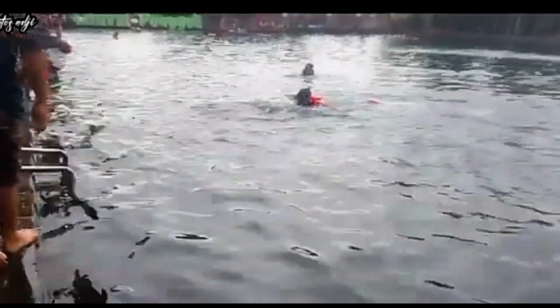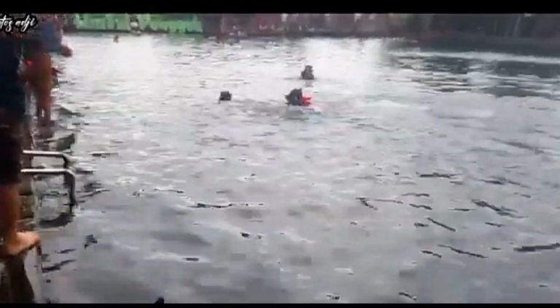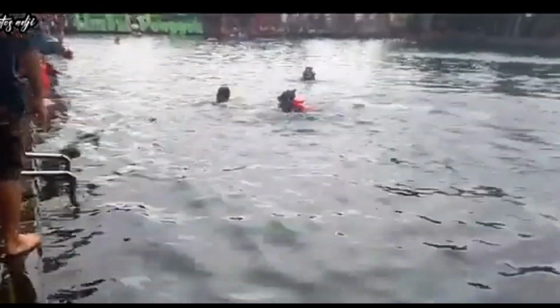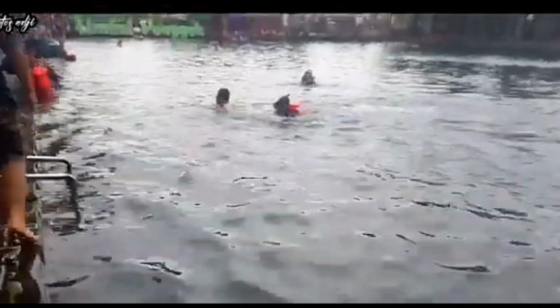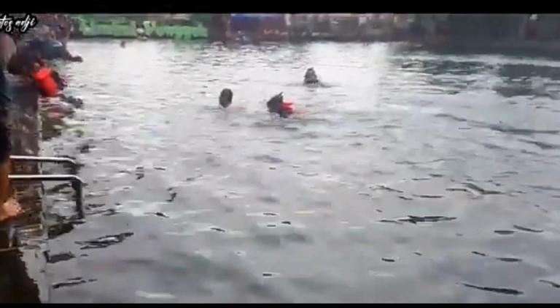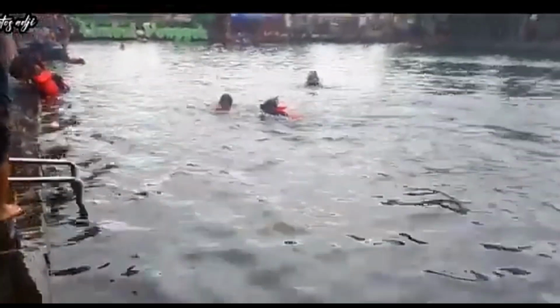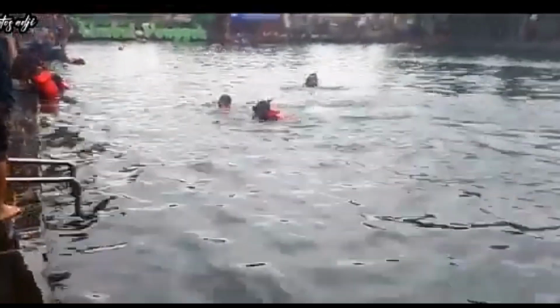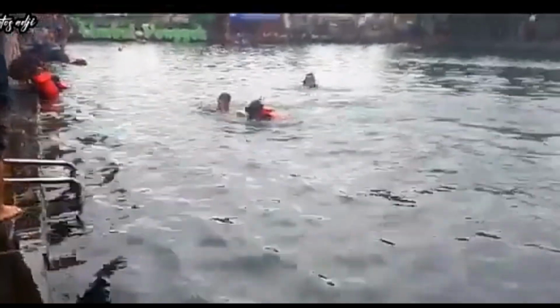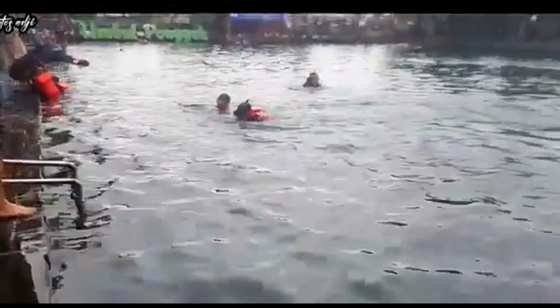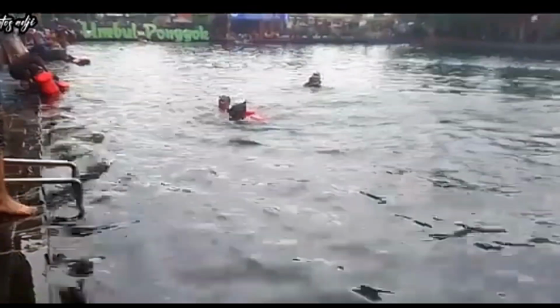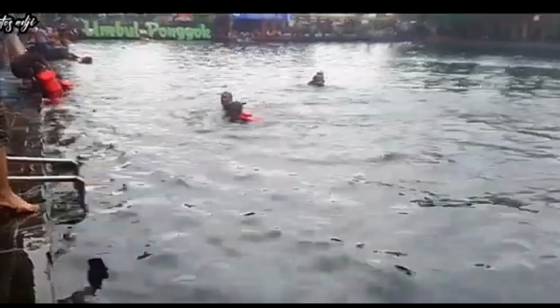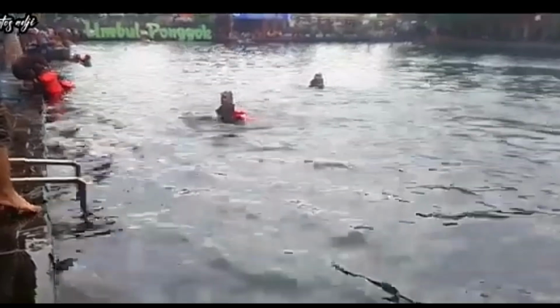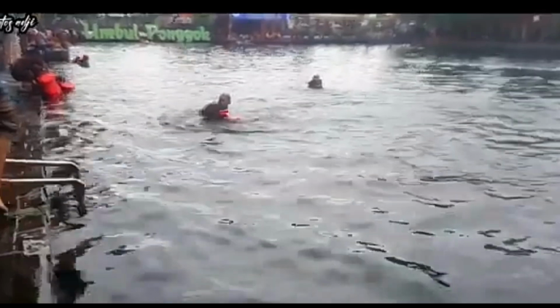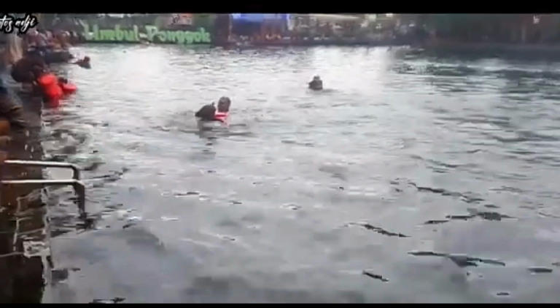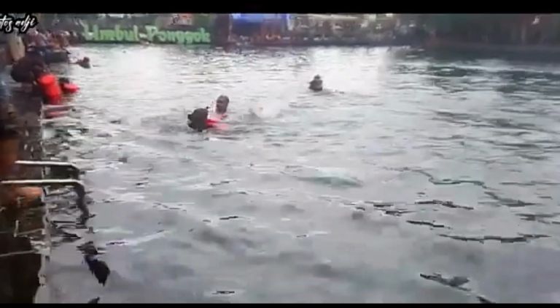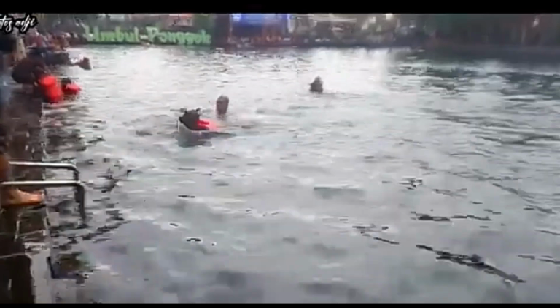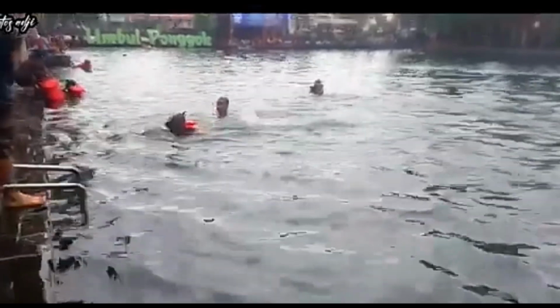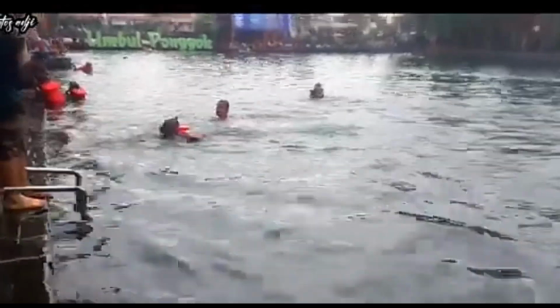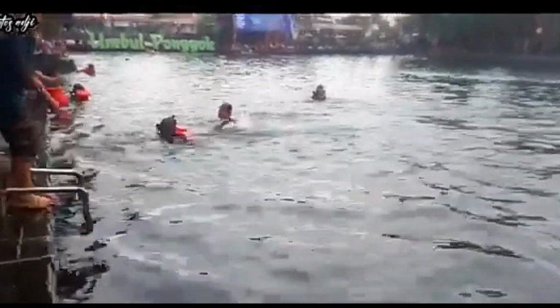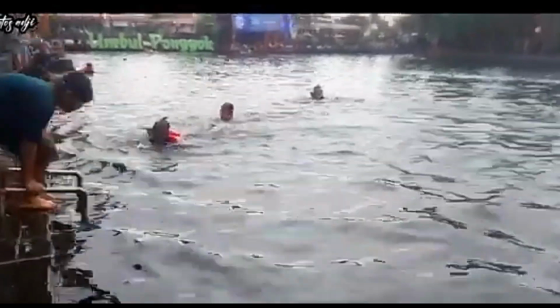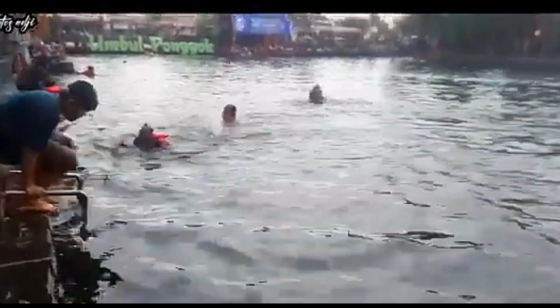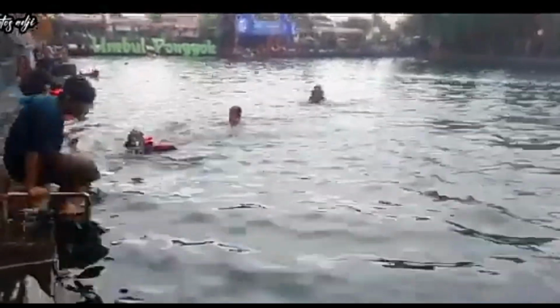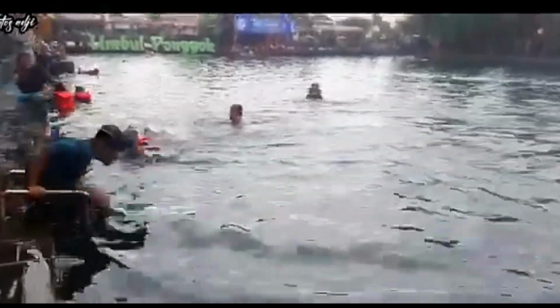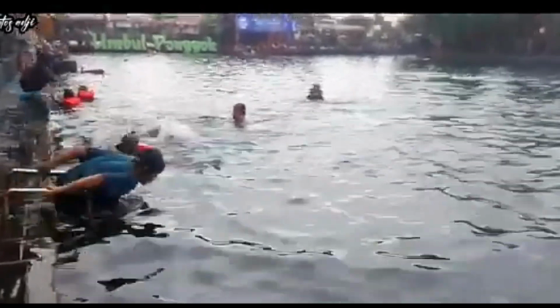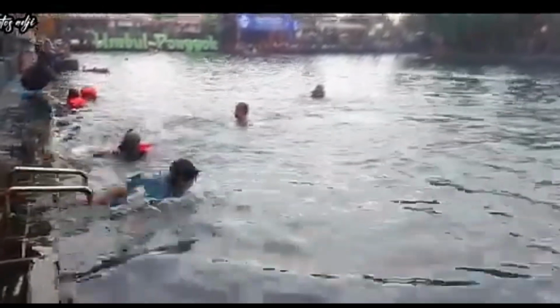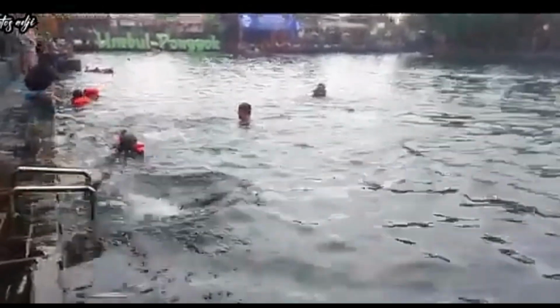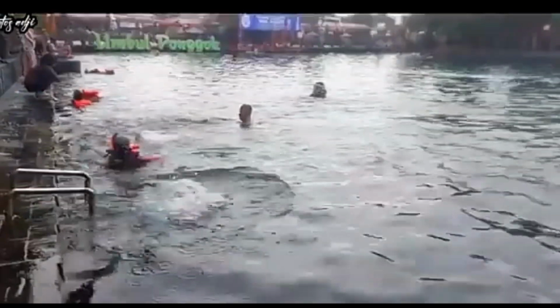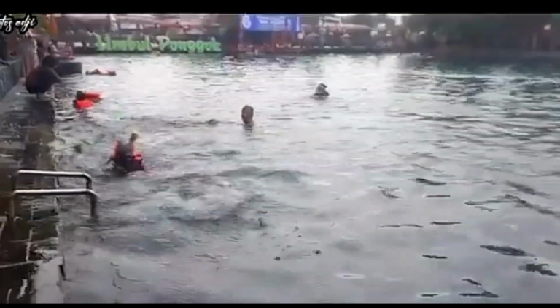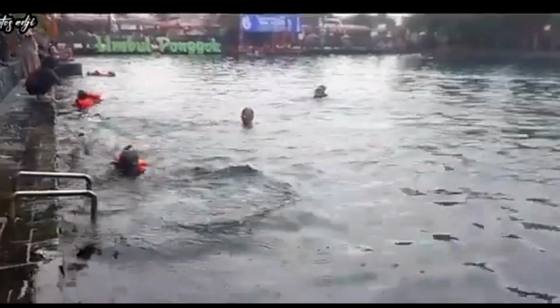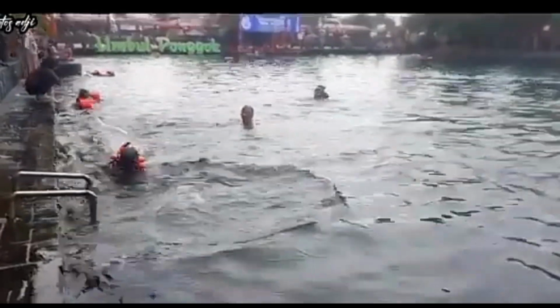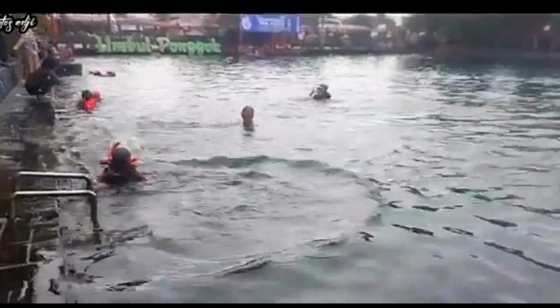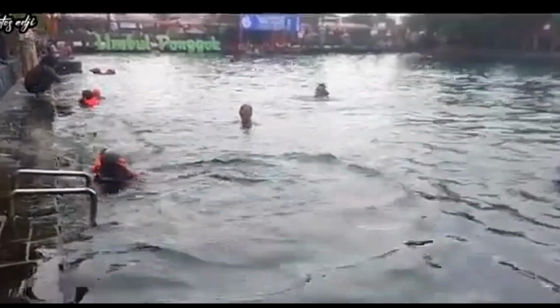Tonton terus ya rangkaian video ini sampai selesai. Nanti aku mau berenang dulu melihat ikan-ikan di dalam kolam Umbul Ponggo Klaten.